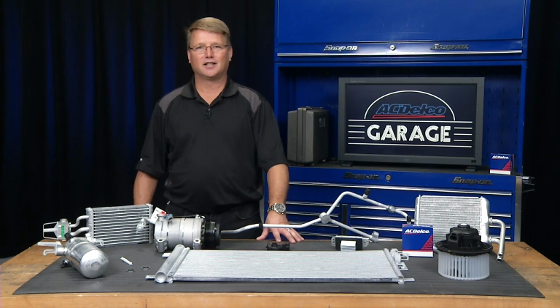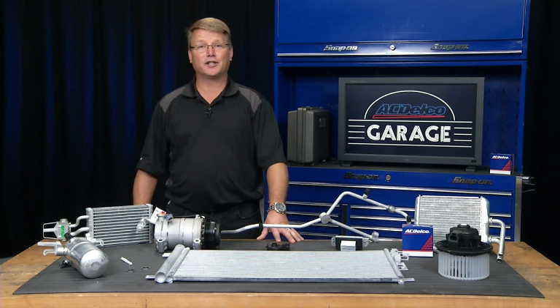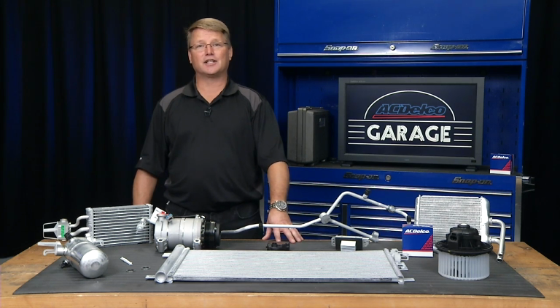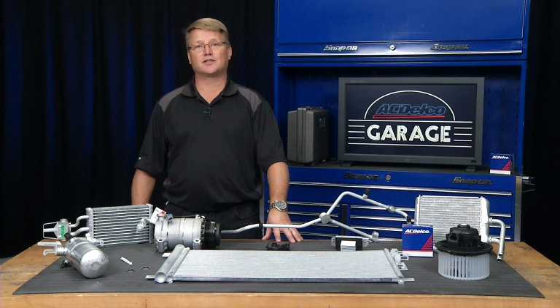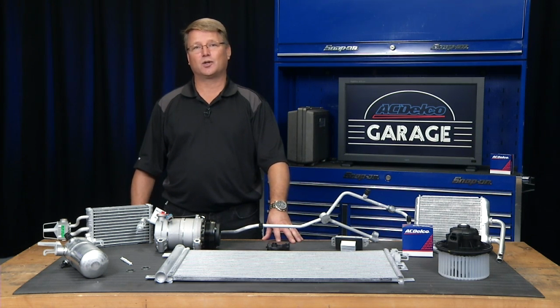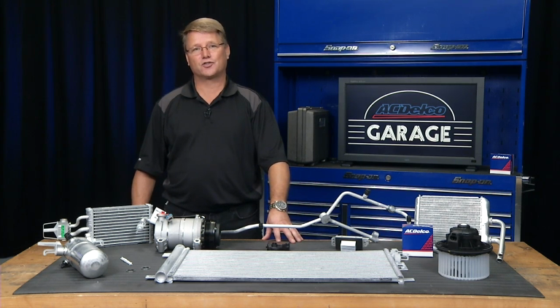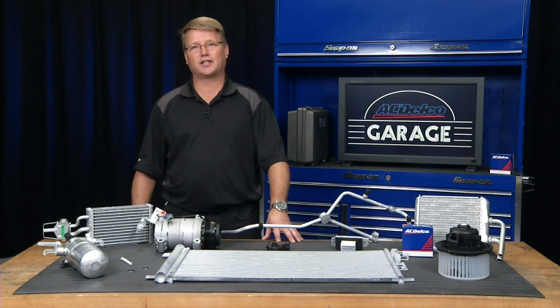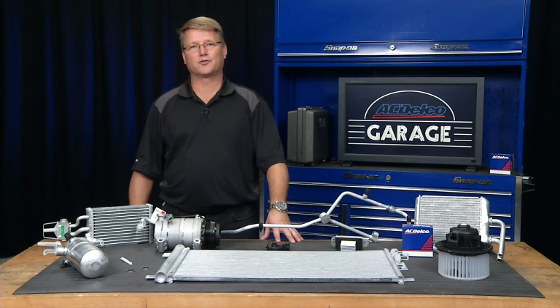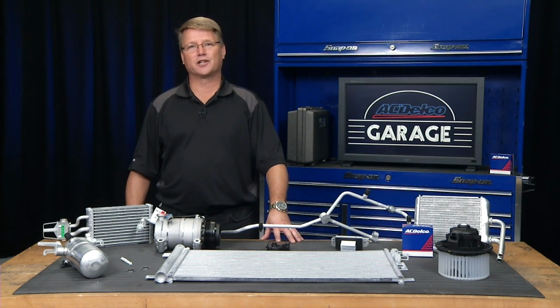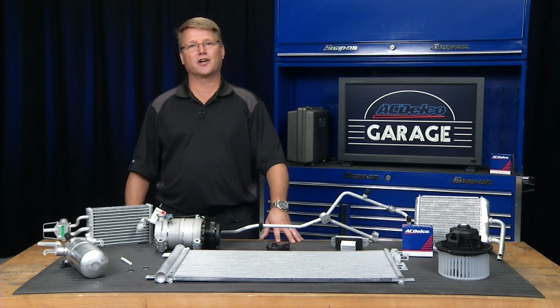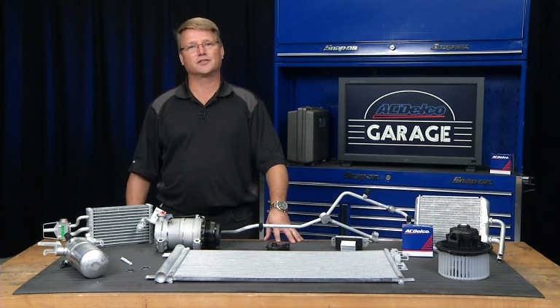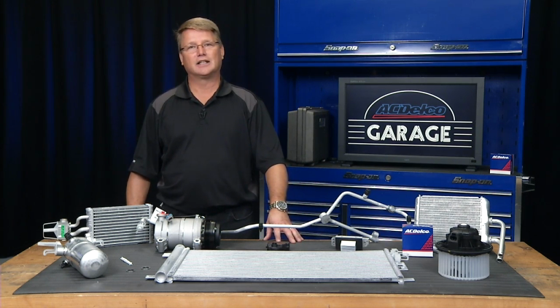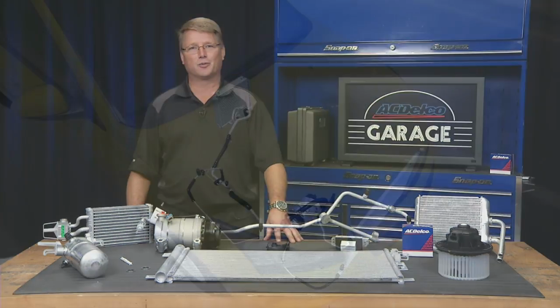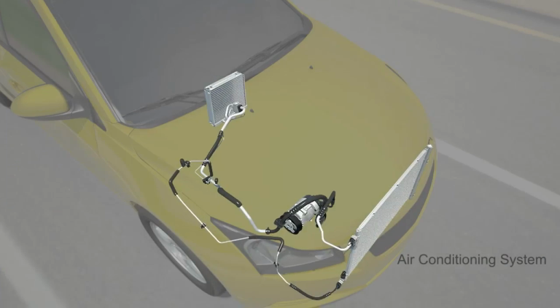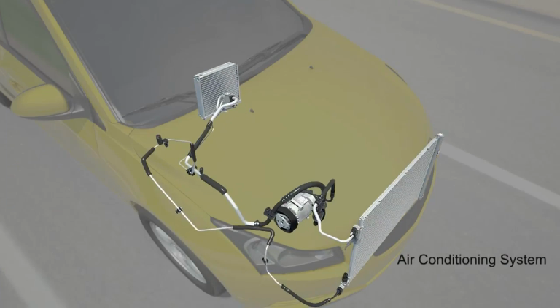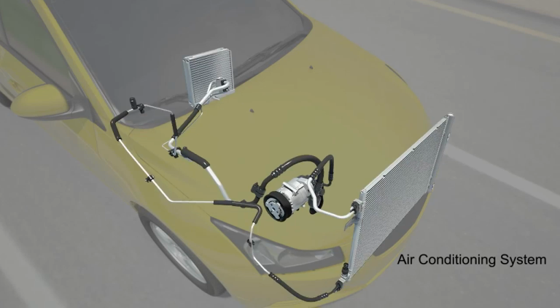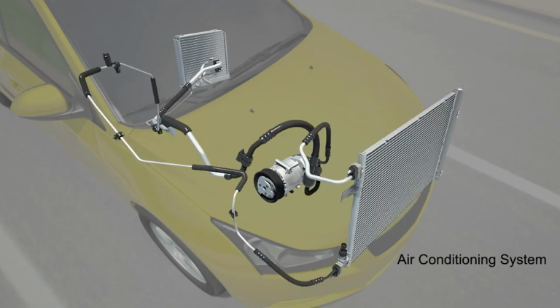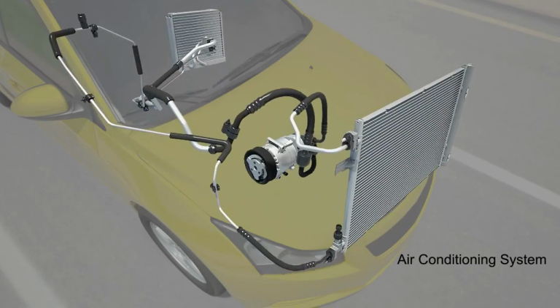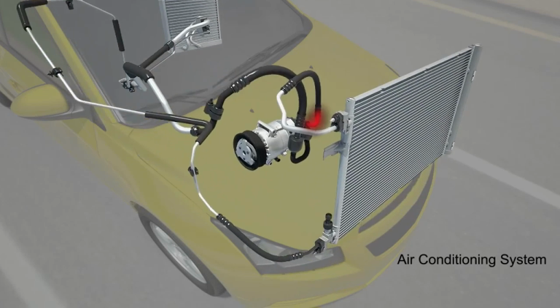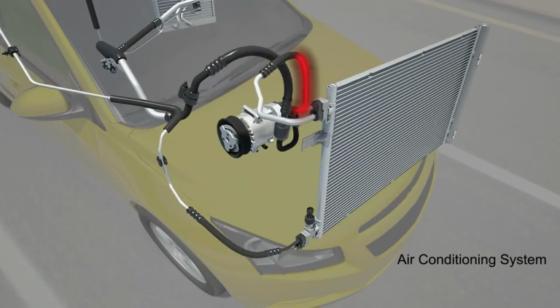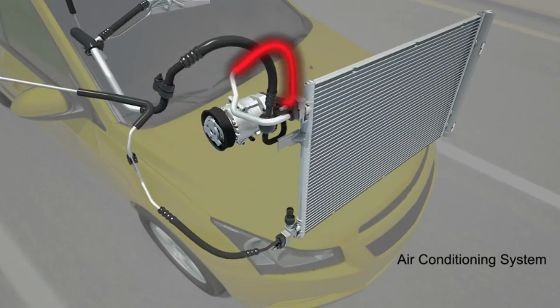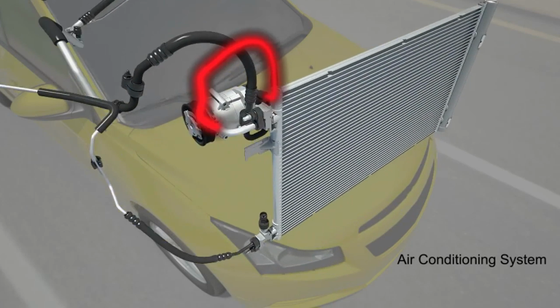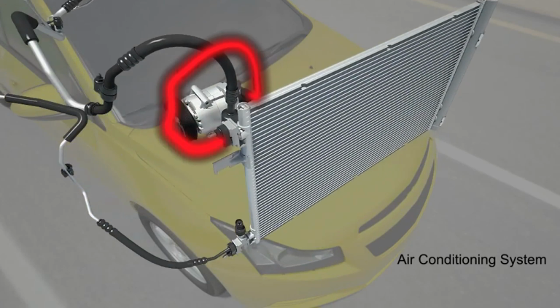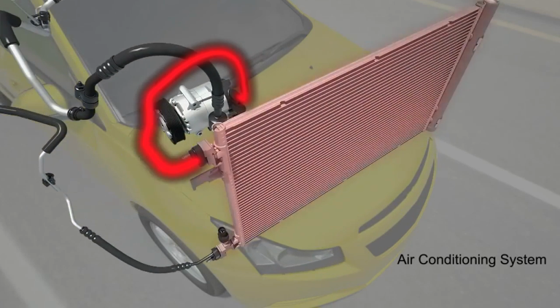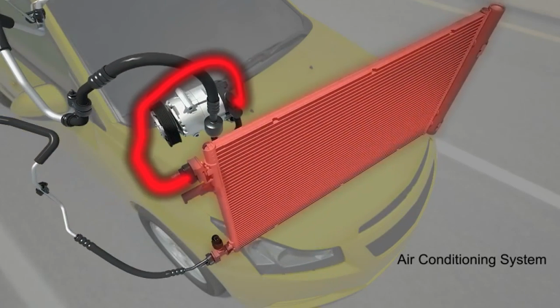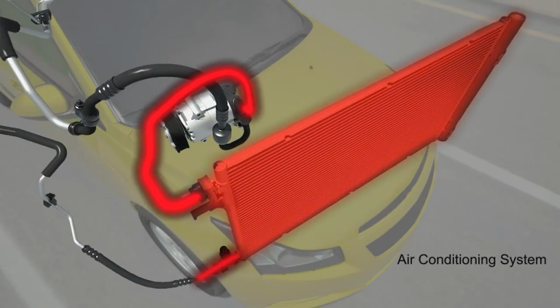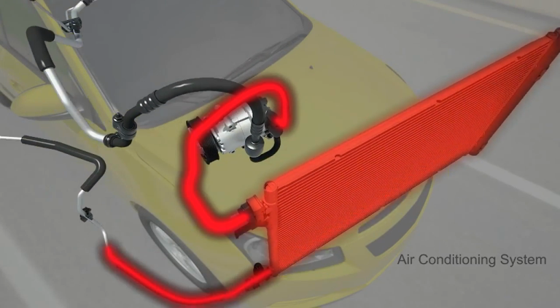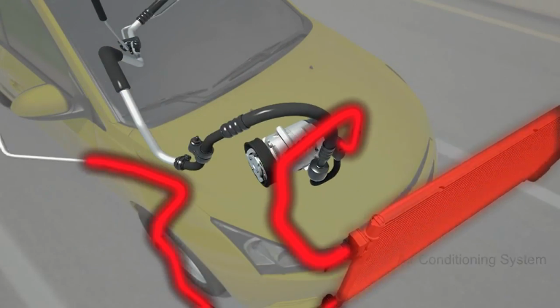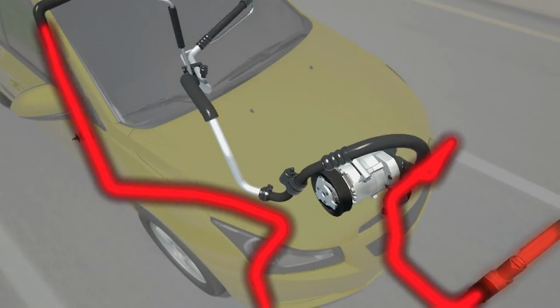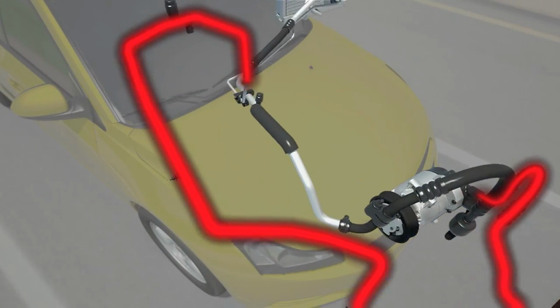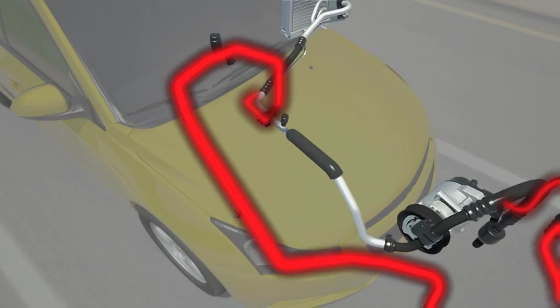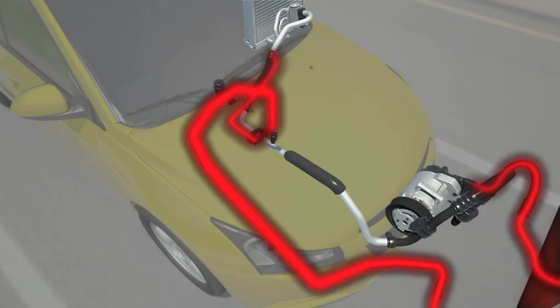A vehicle's AC system works just like the refrigerator in your house. It removes heat and humidity from the air by forcing the refrigerant through a condenser that operates much like a radiator to dissipate the heat.